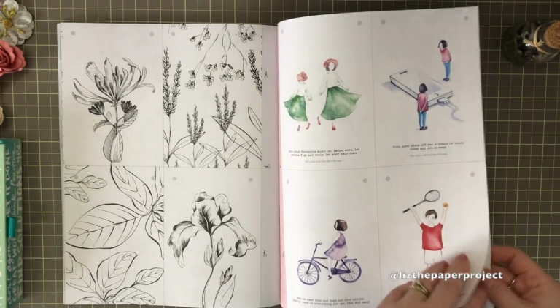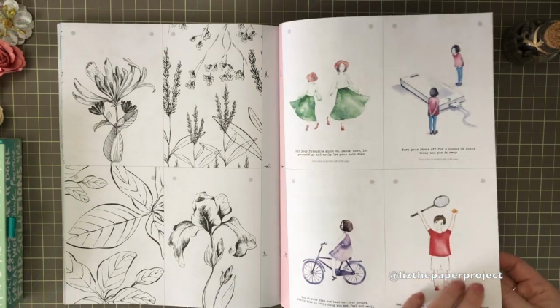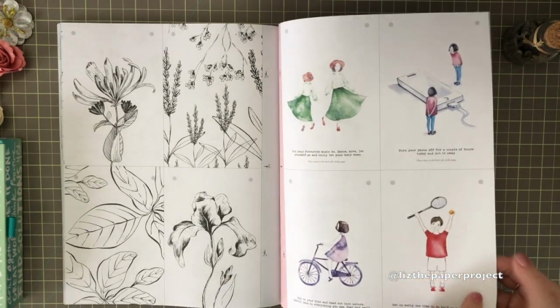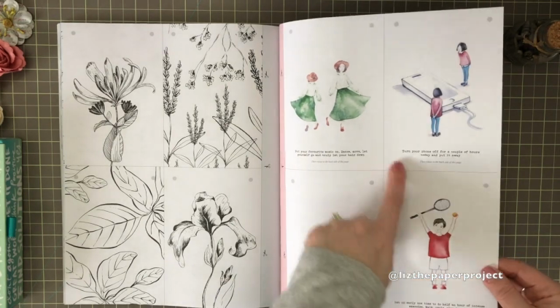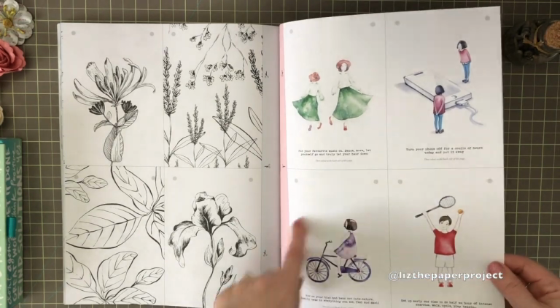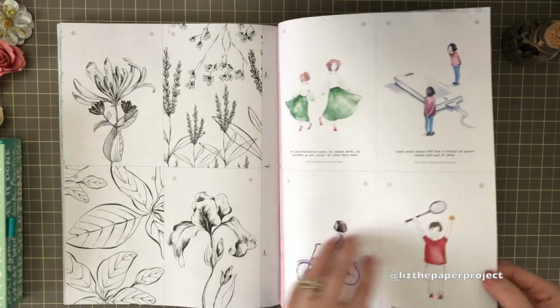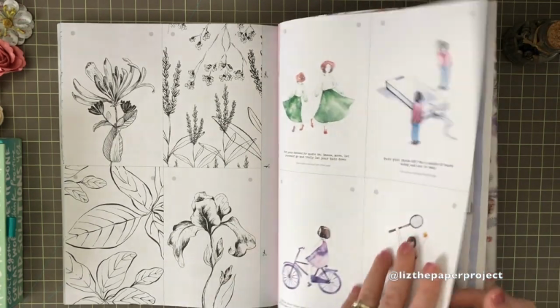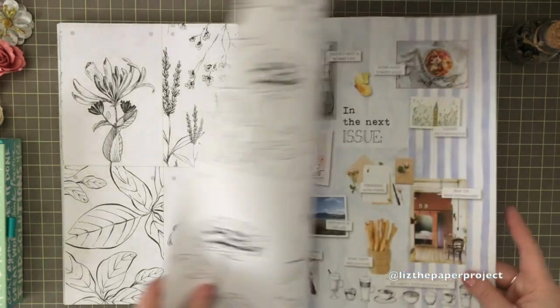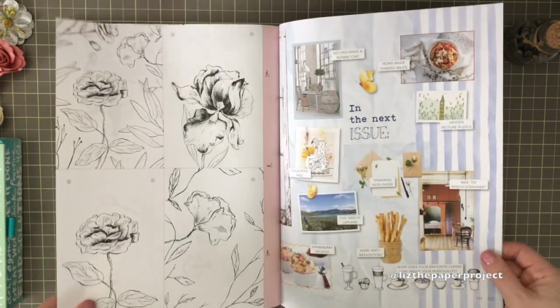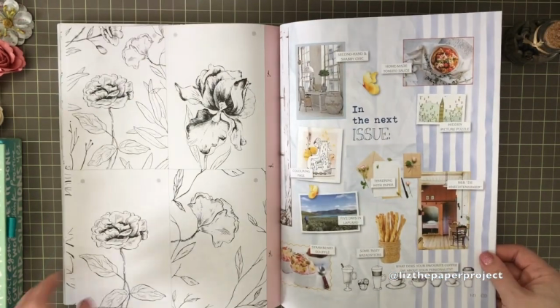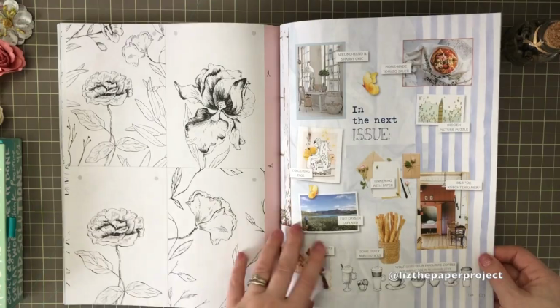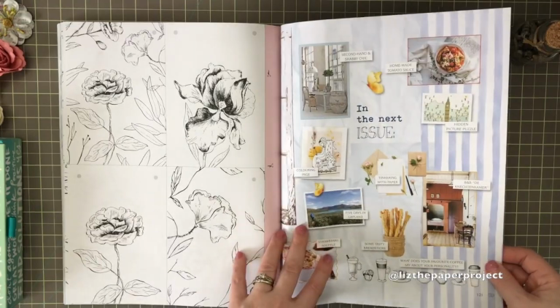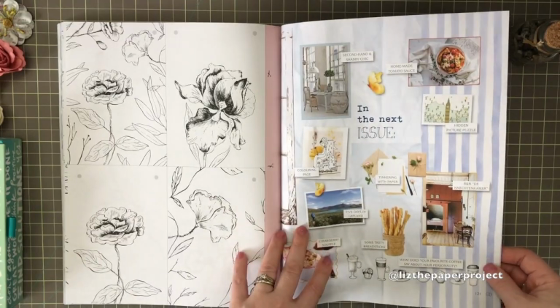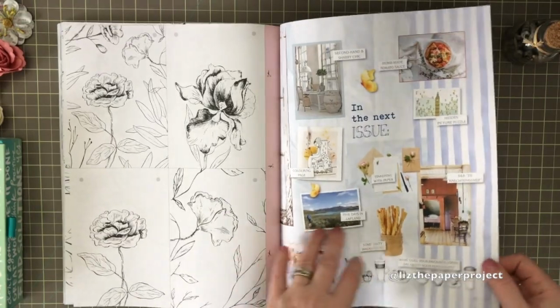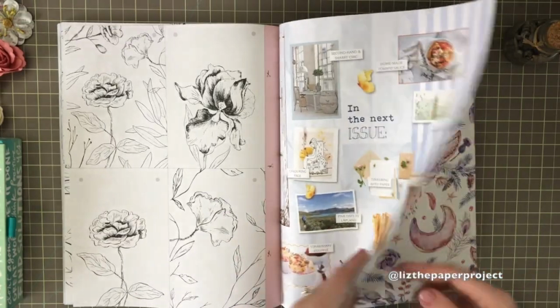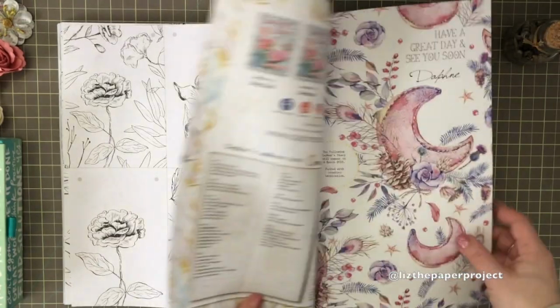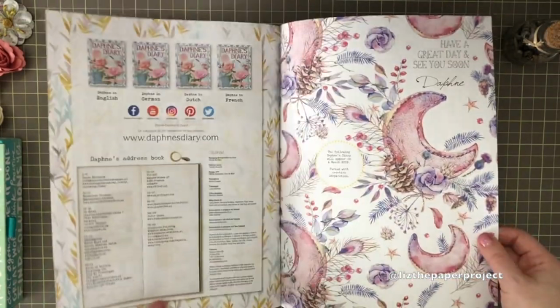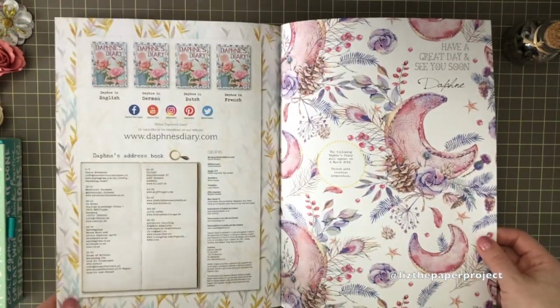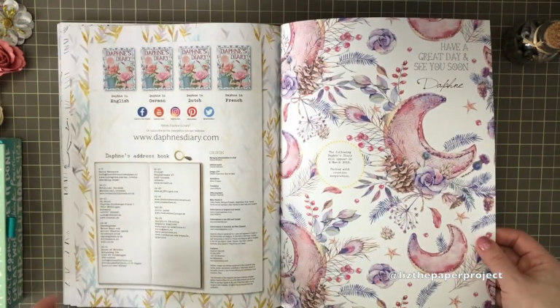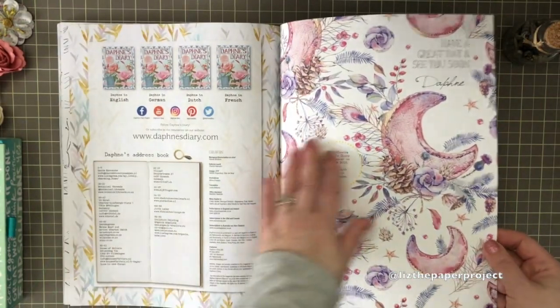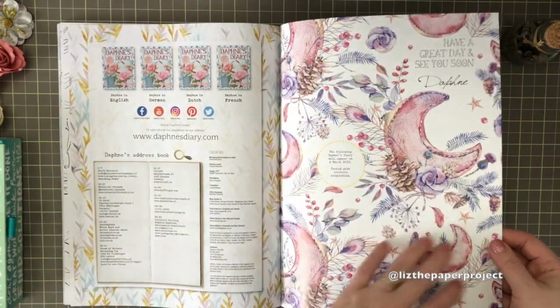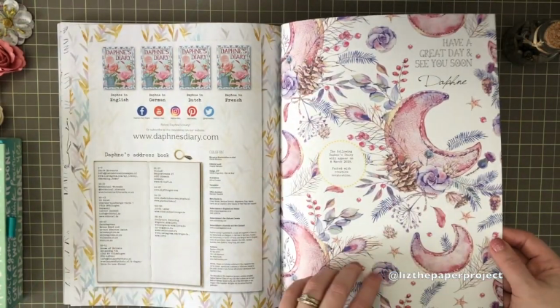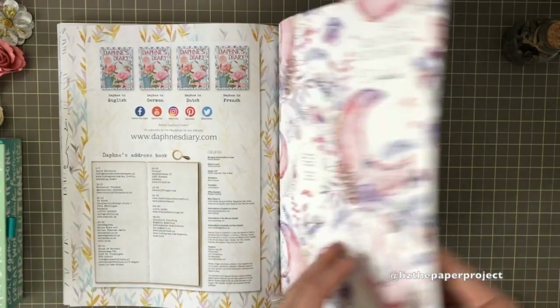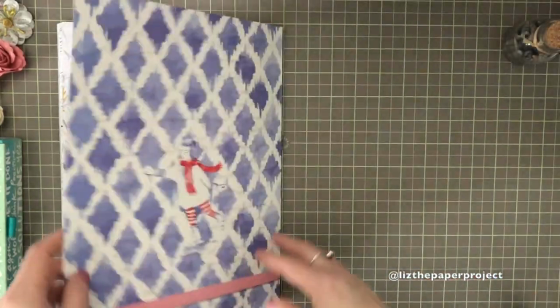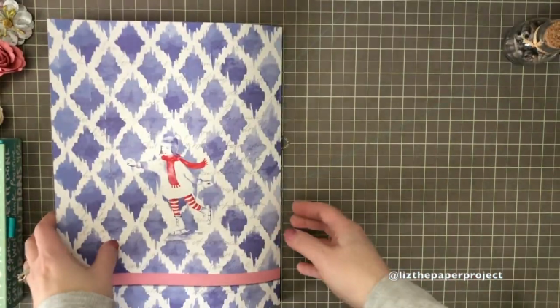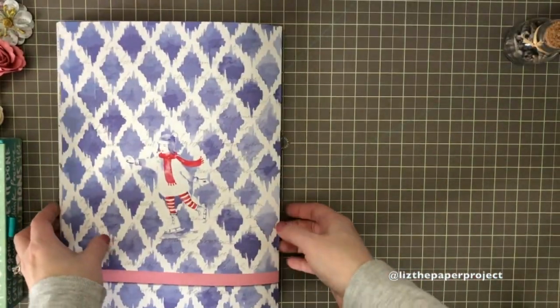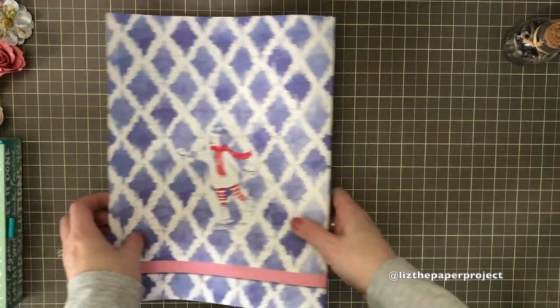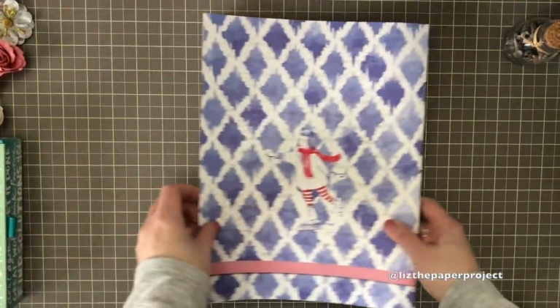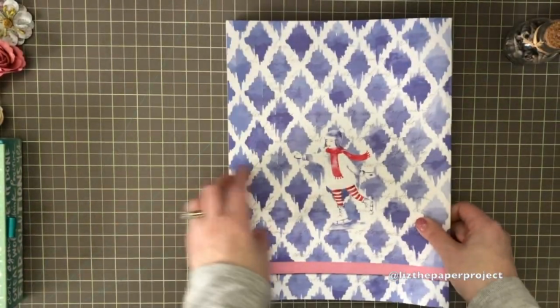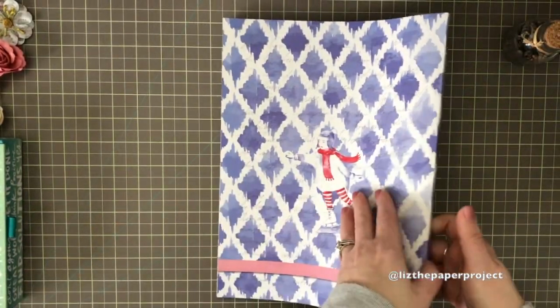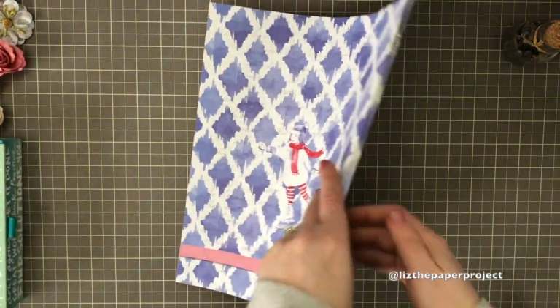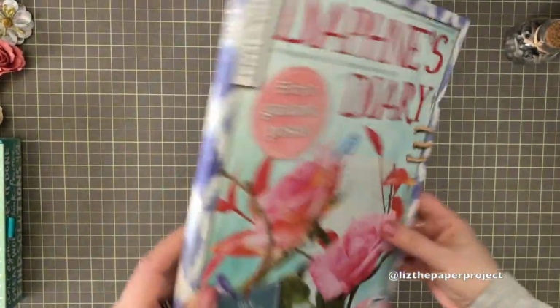And then of course the back cover is my favorite so far. I hope you enjoyed that flip through. Questions and comments, please leave them below. I love this cover. Thank you so much for stopping by and I'll see you next time, bye!